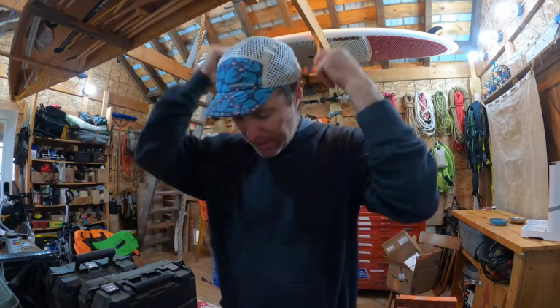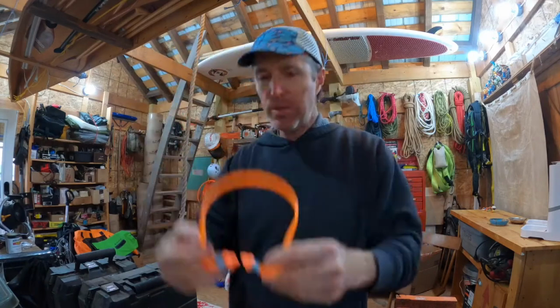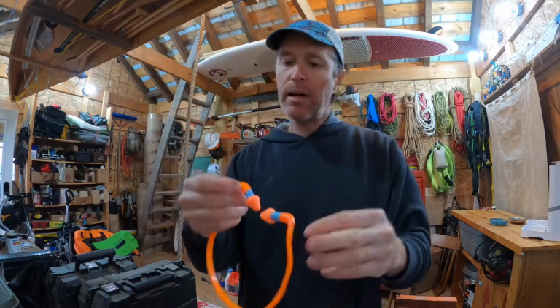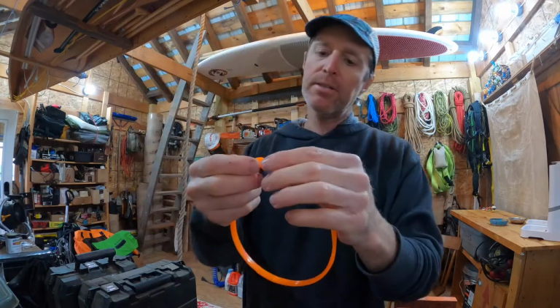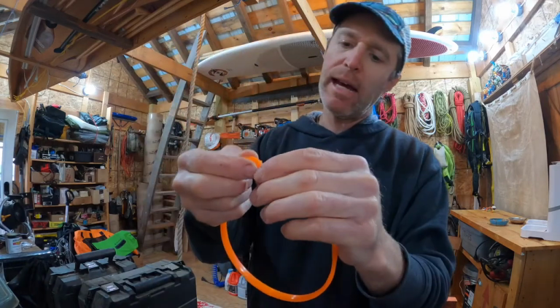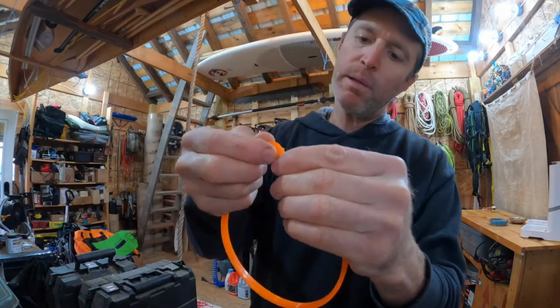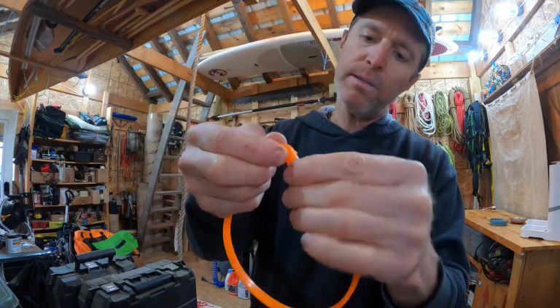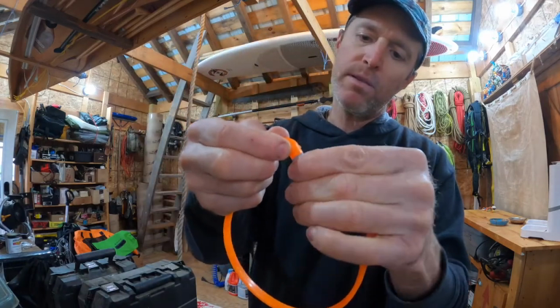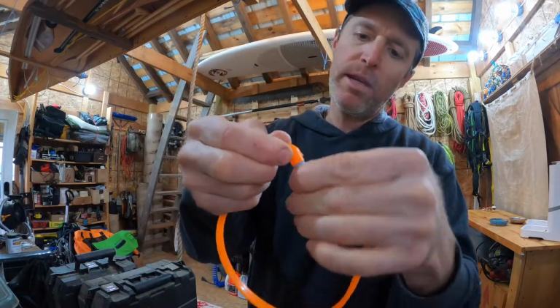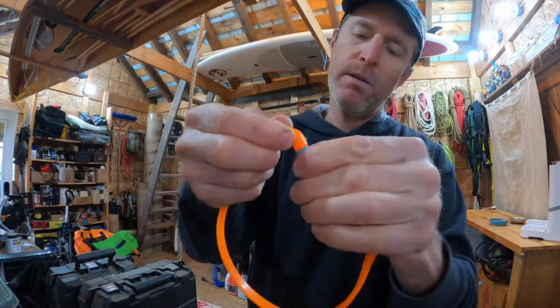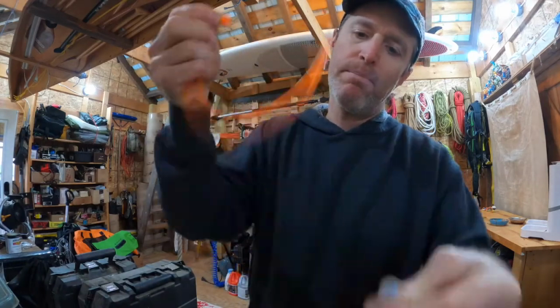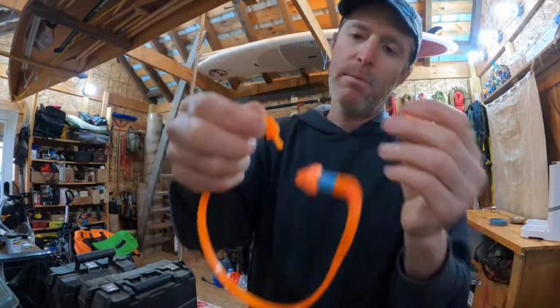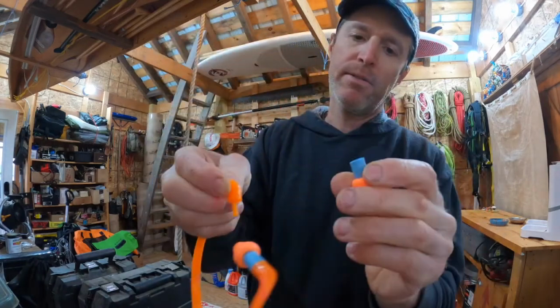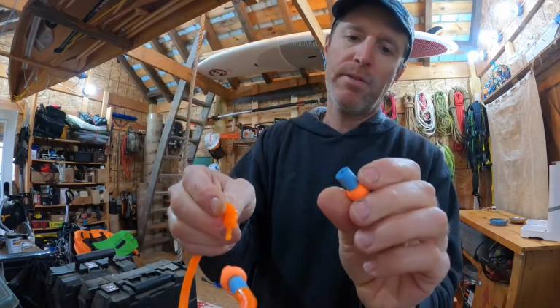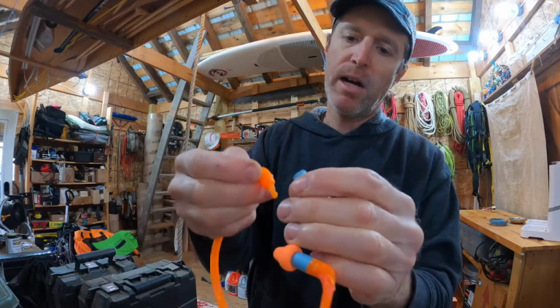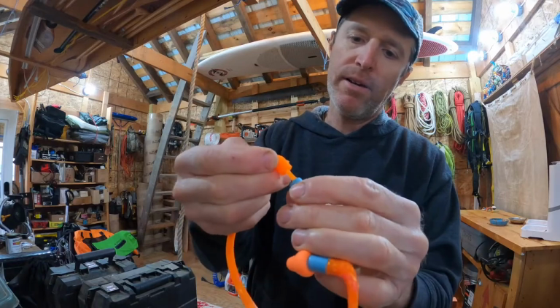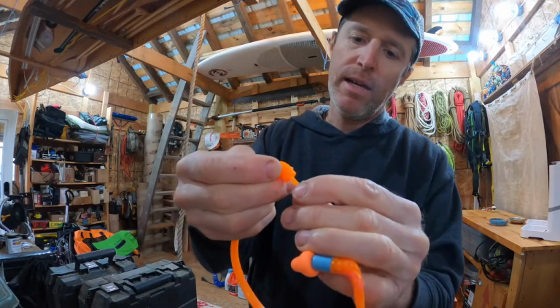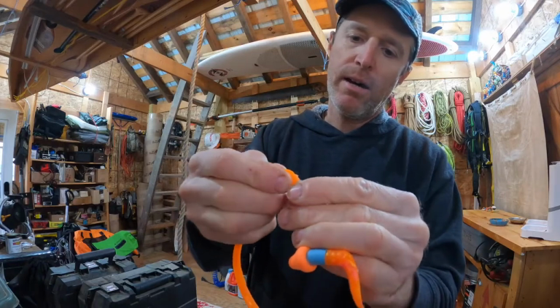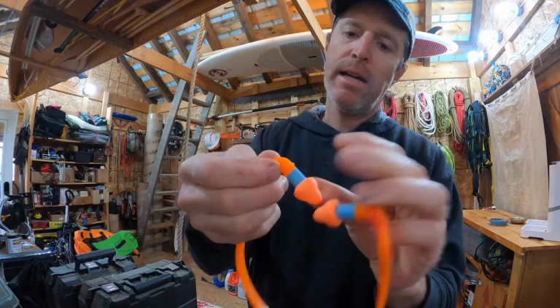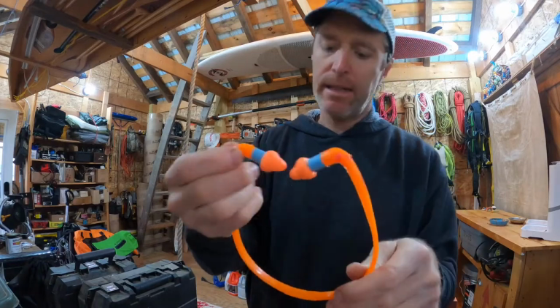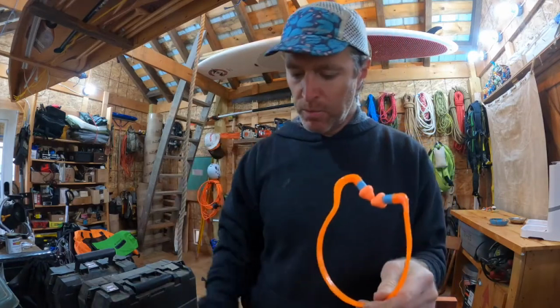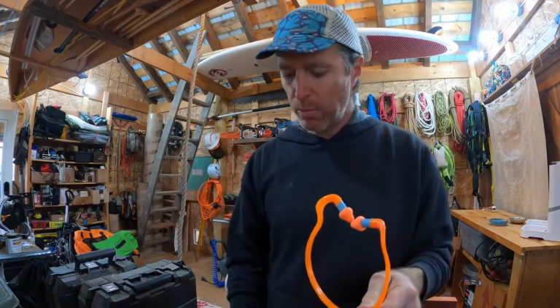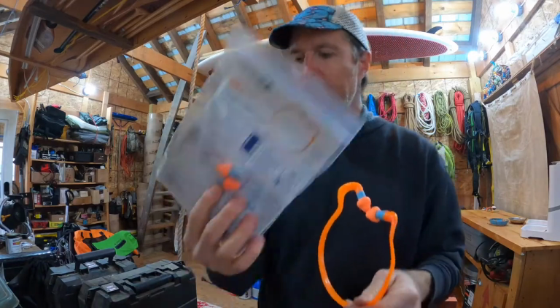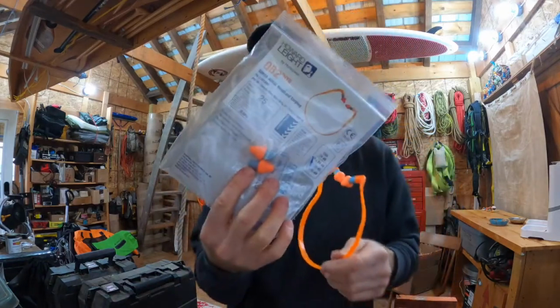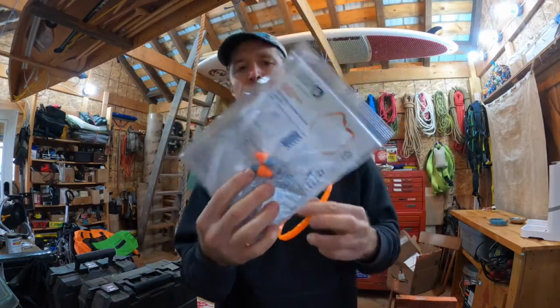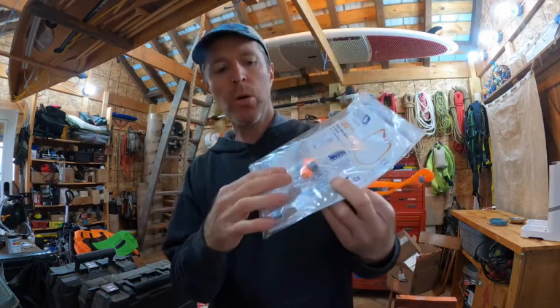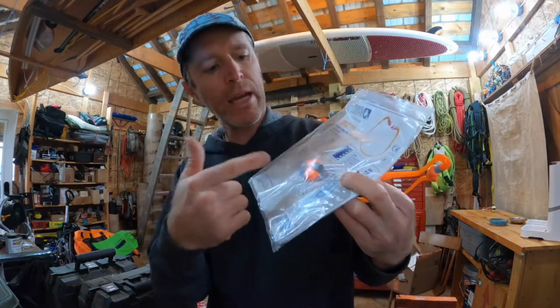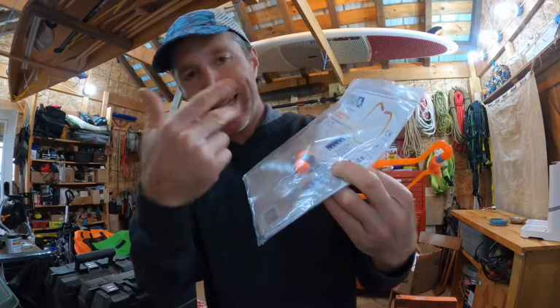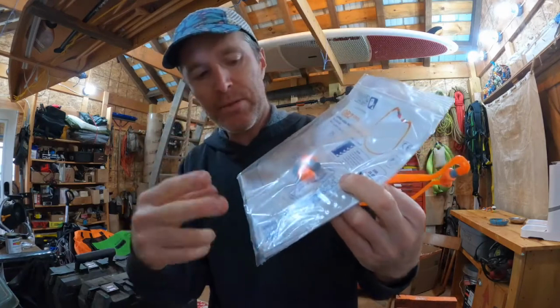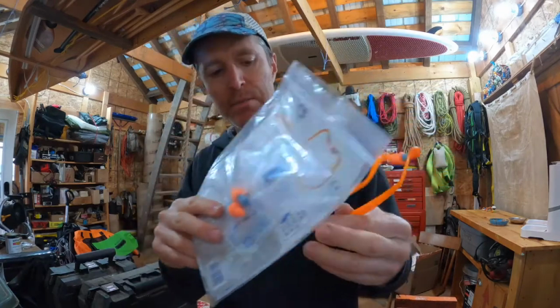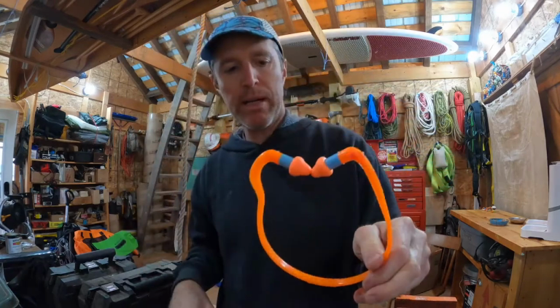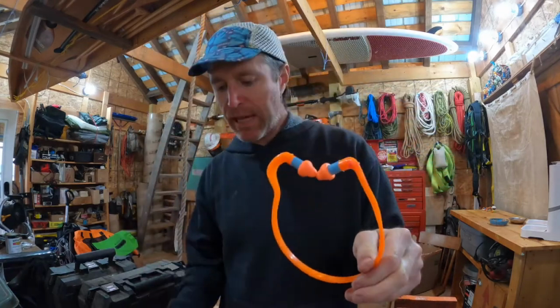They do have replacements — the ear protector itself comes off and on, and it comes with one extra set. It'd be cool if it came with like 10 extra sets, but it comes with one.